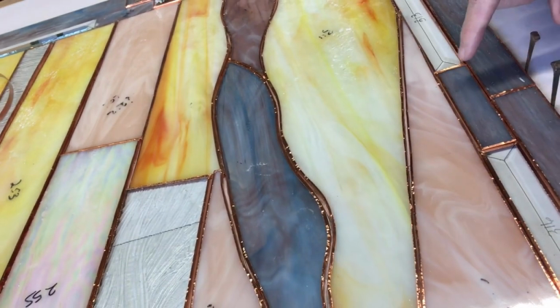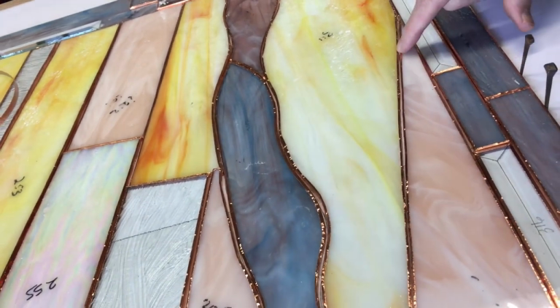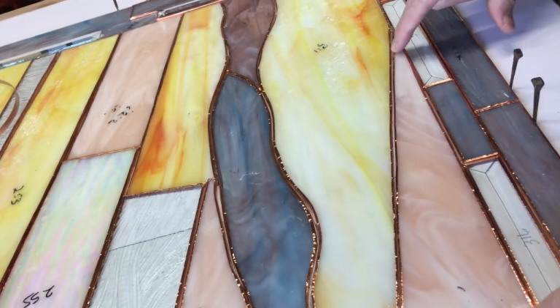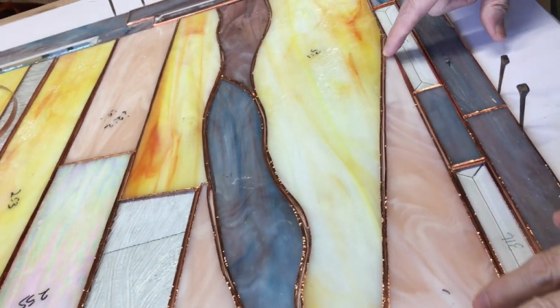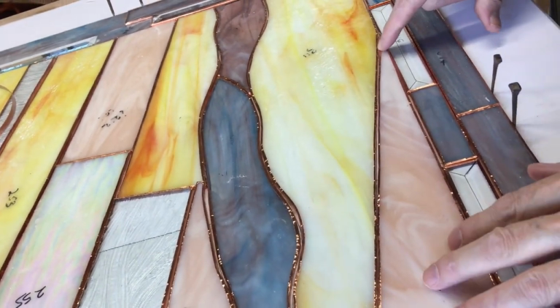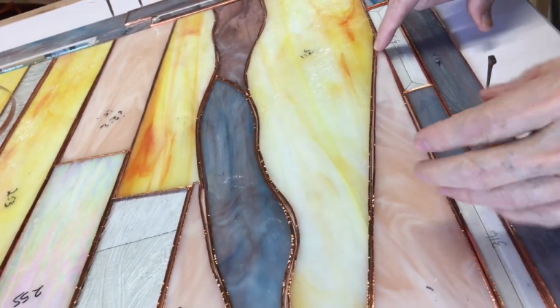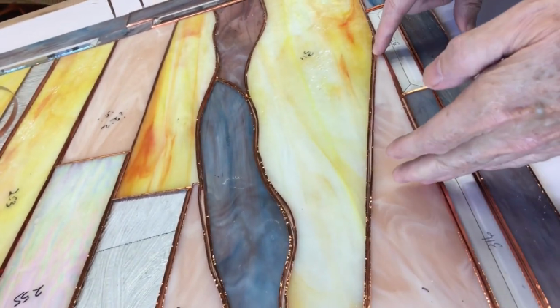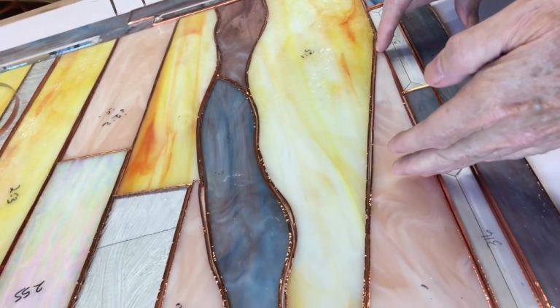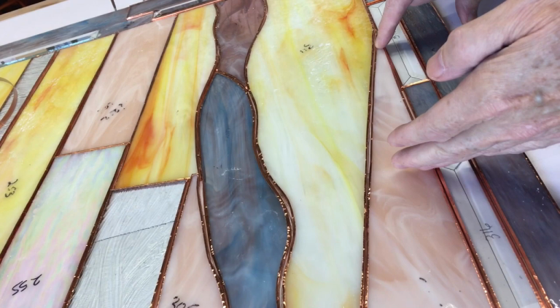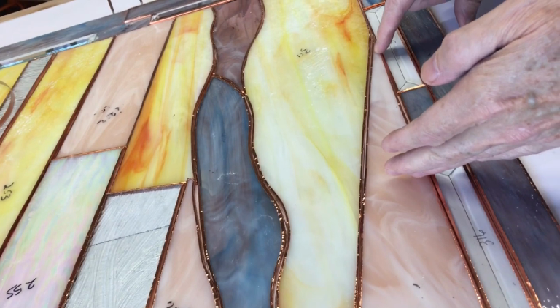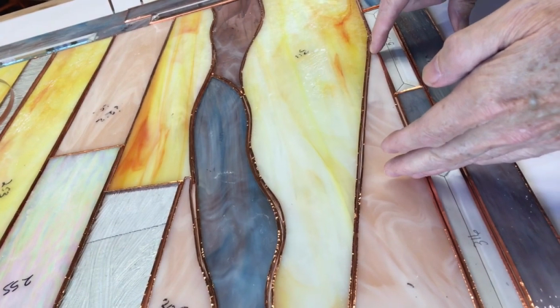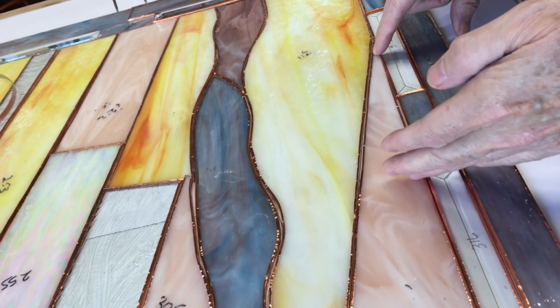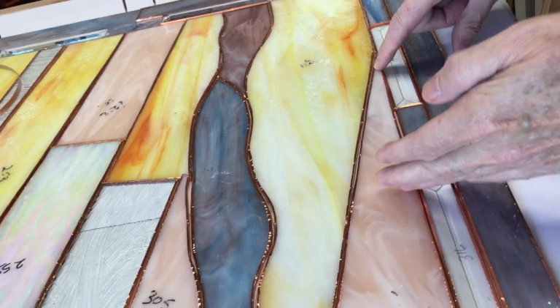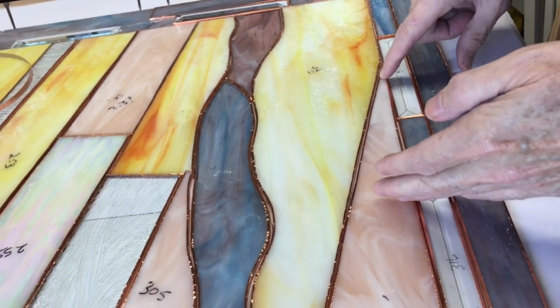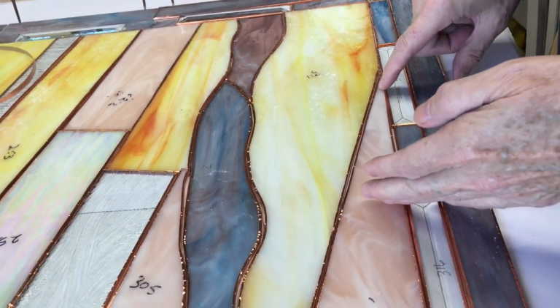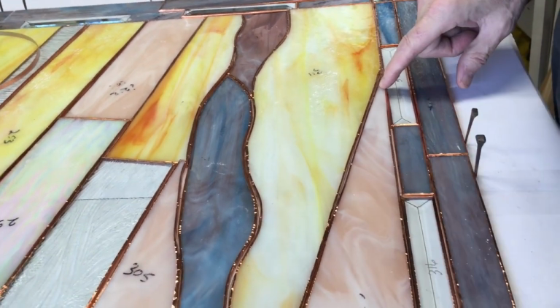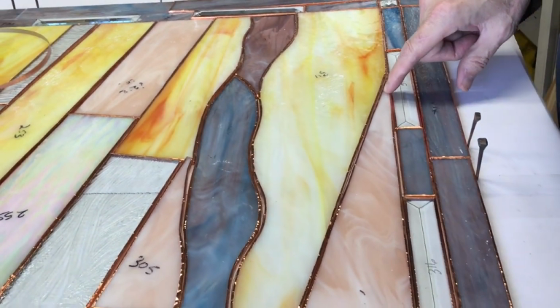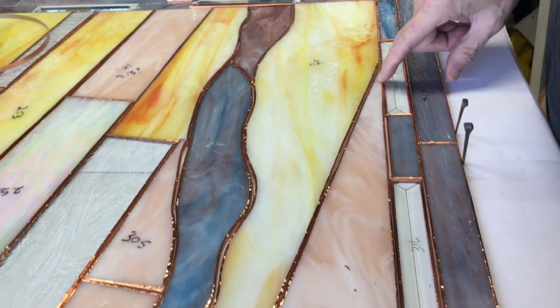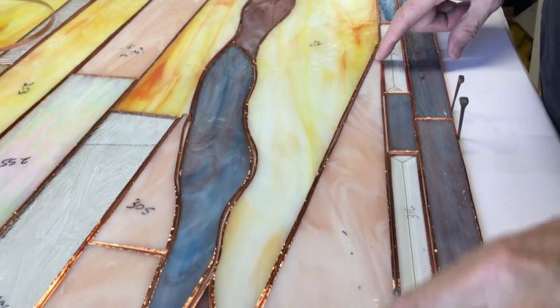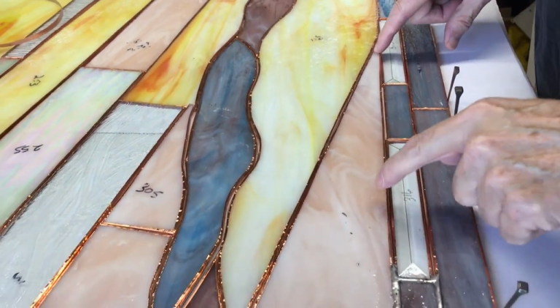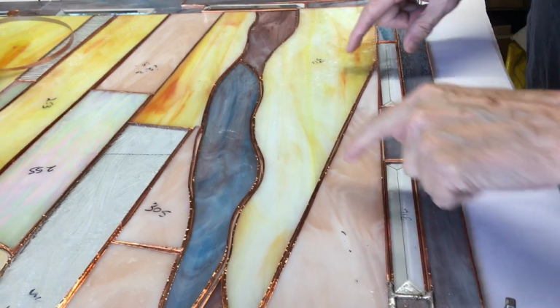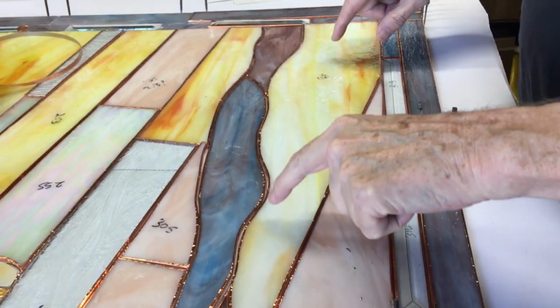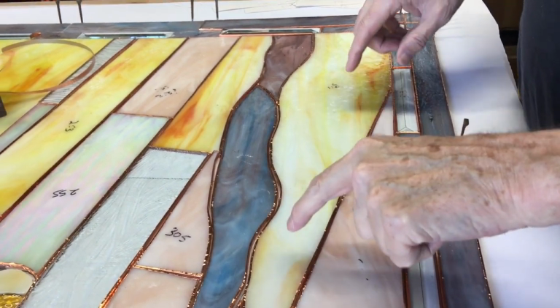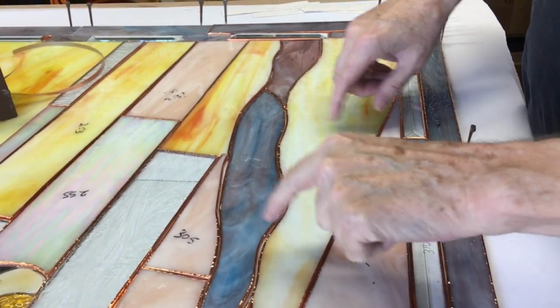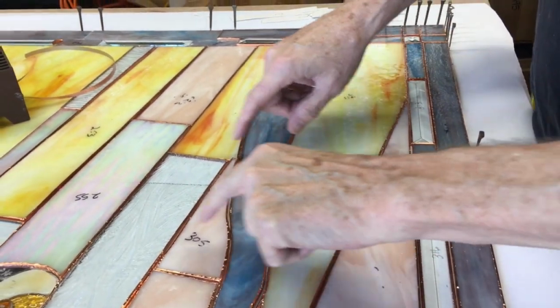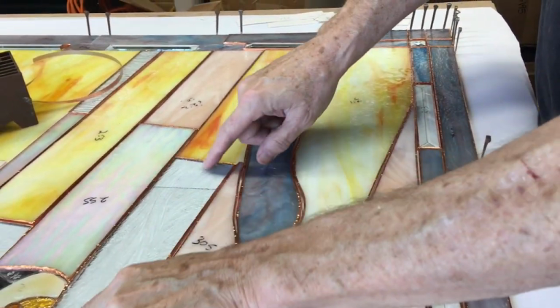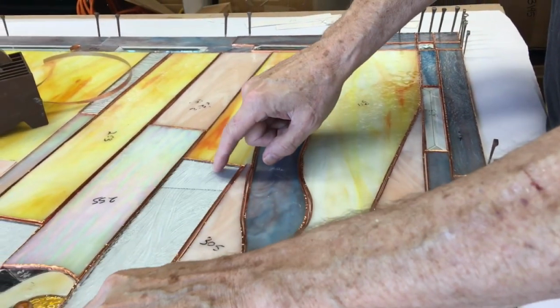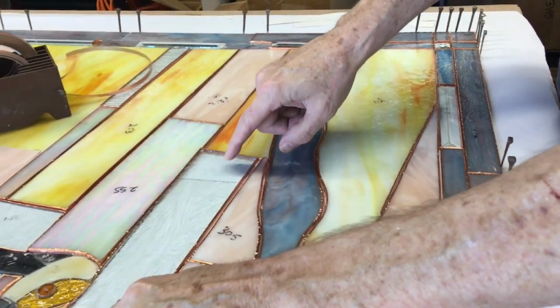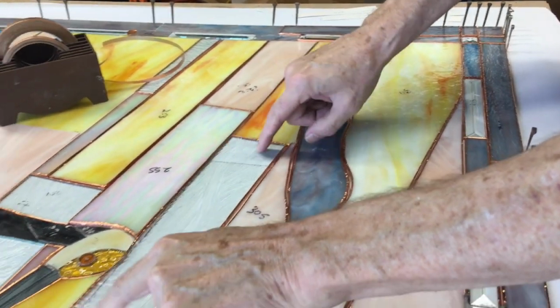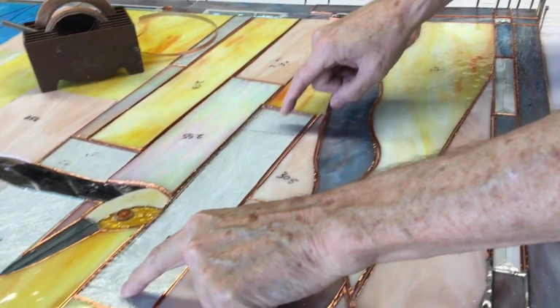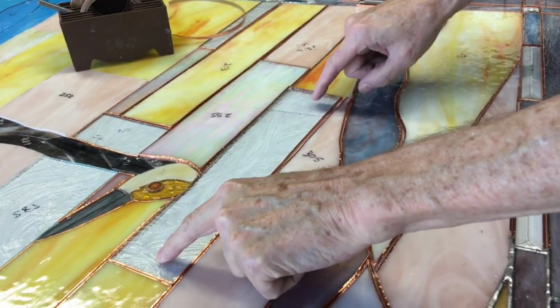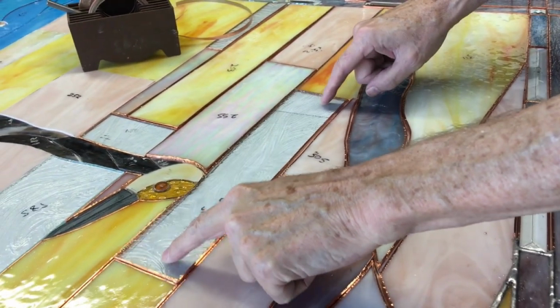This one here is held up by the lump a little bit, but not too much, and it's been soldered in on this part. So that's something.